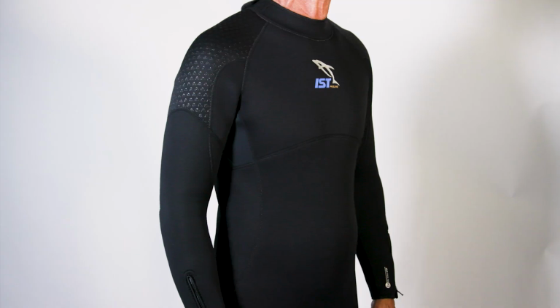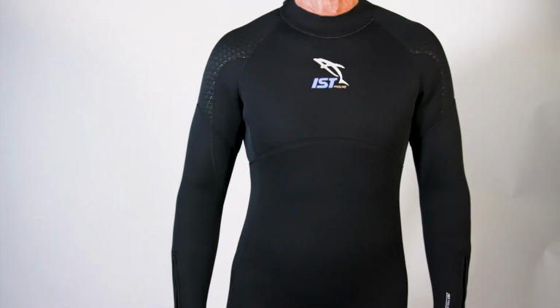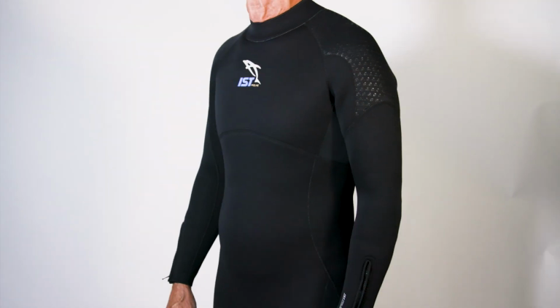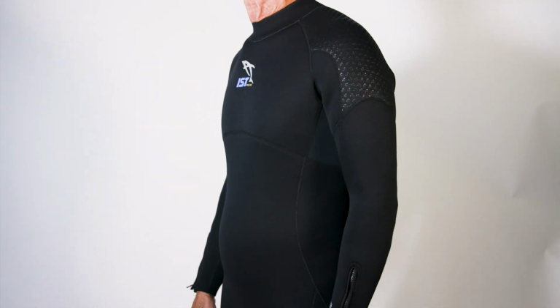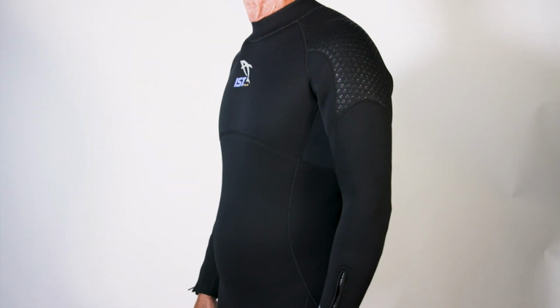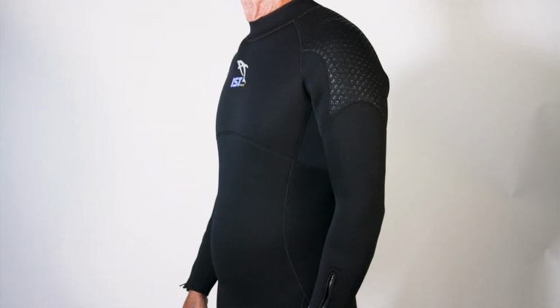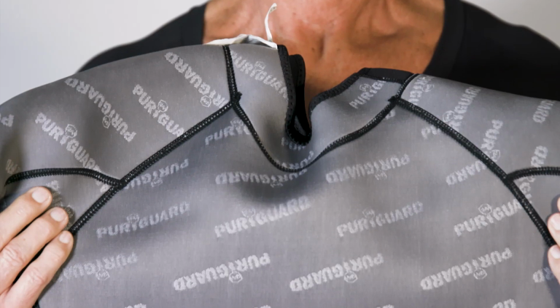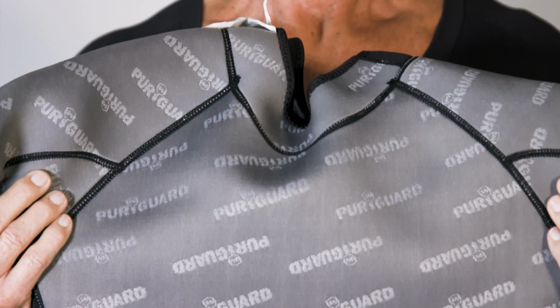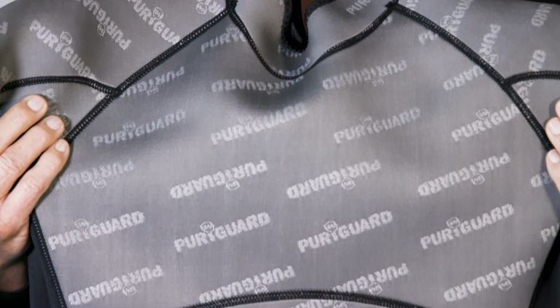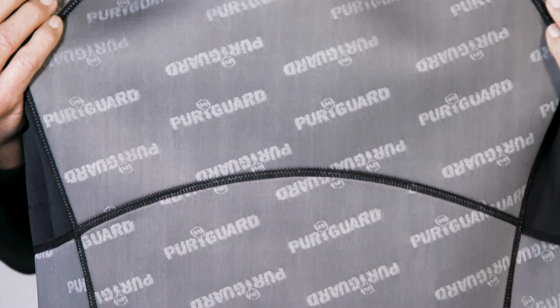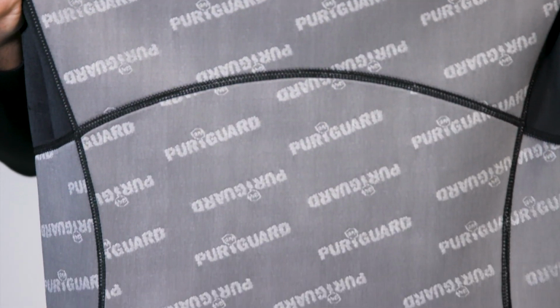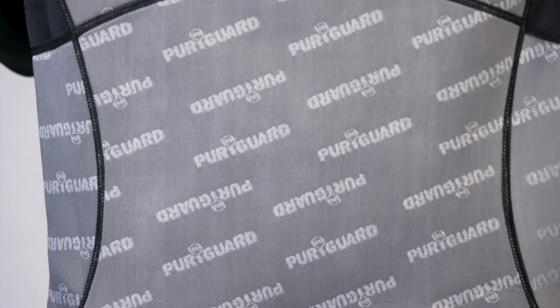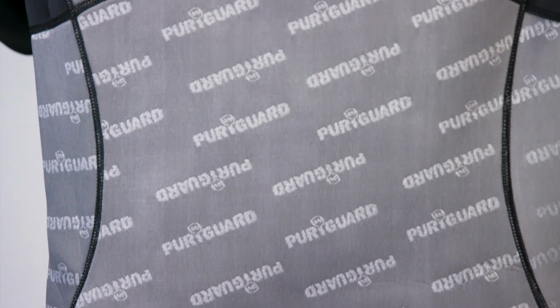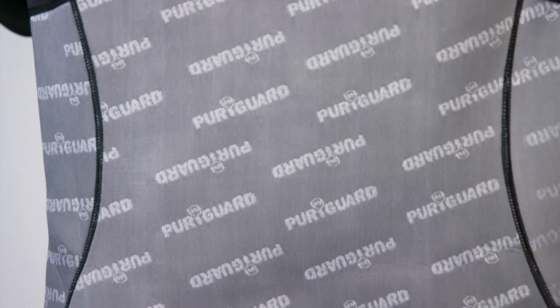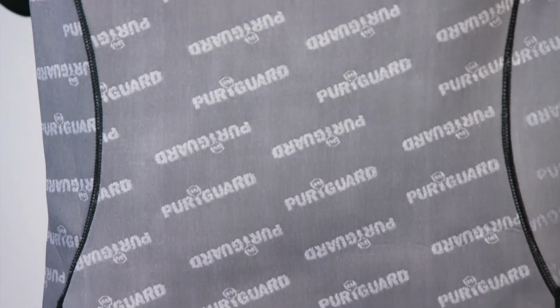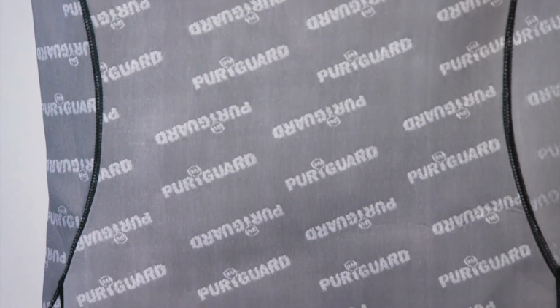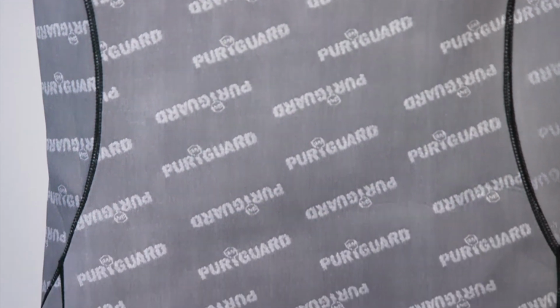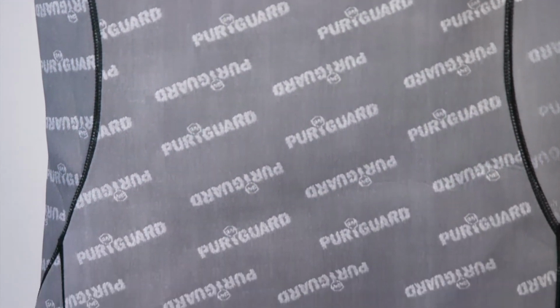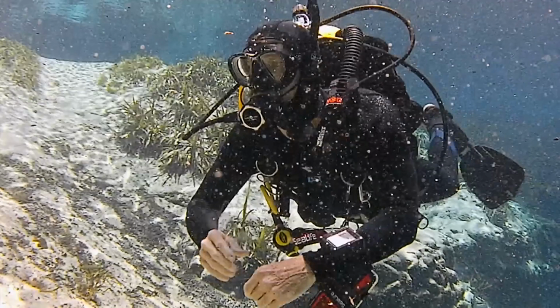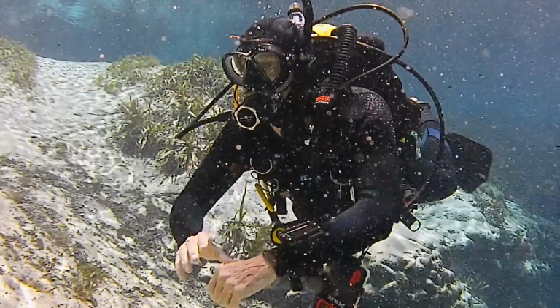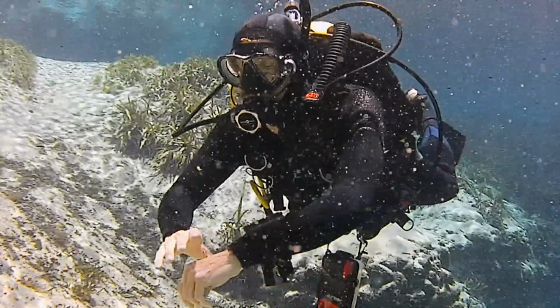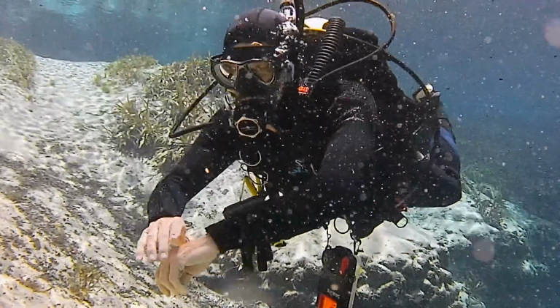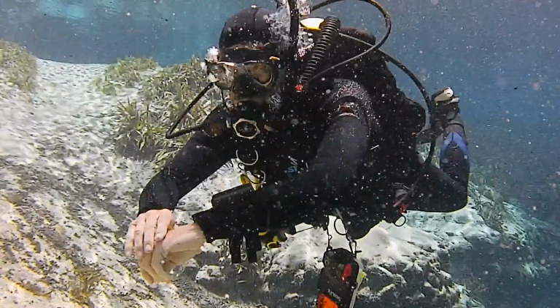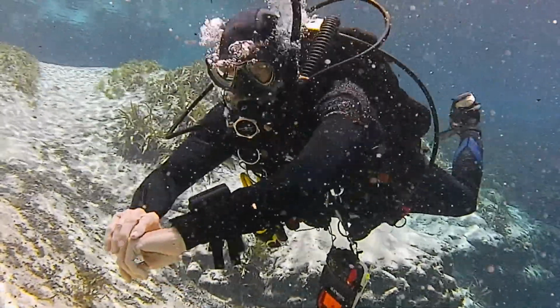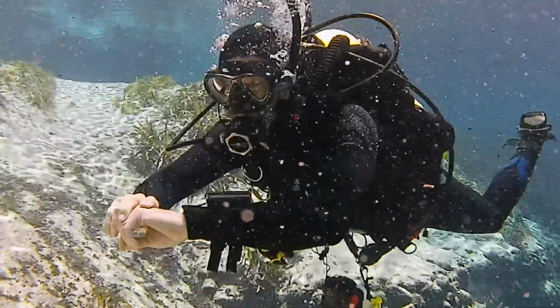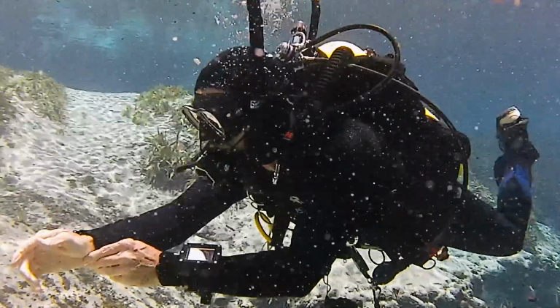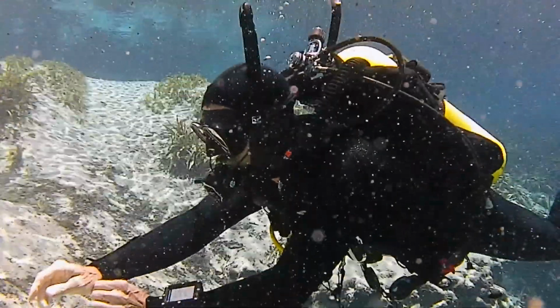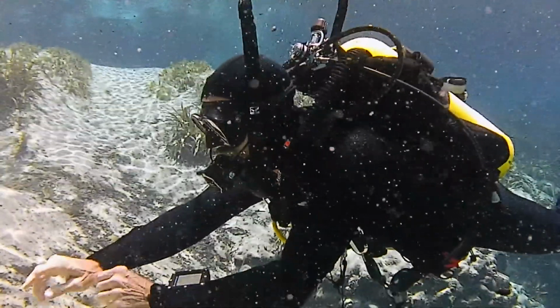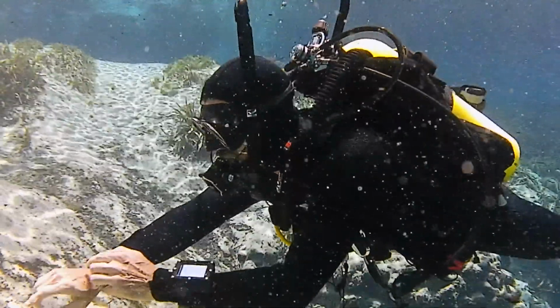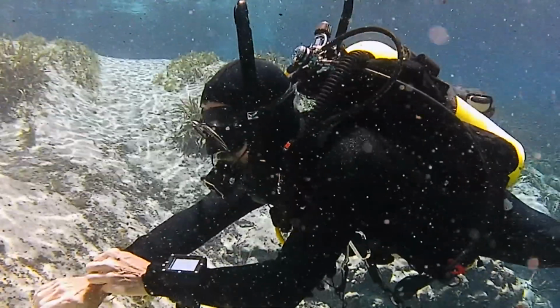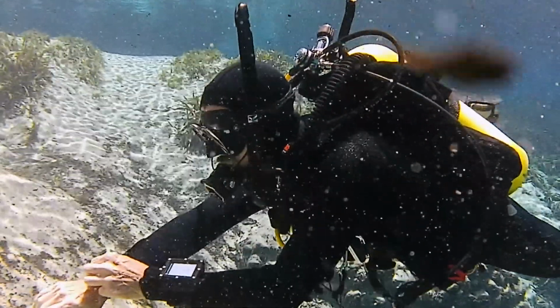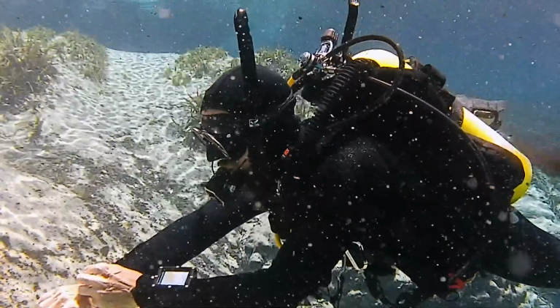This update to the WS-80 features a new Pure Regarde lining, a zinc-treated fabric designed to protect divers from bacteria and eliminate odor. Soft and smooth, it scored excellent for comfort and was the highest ranking suit in its category for ease of donning and doffing.